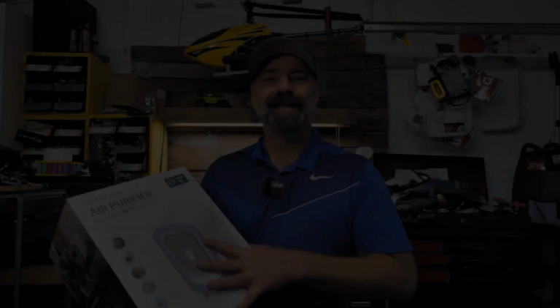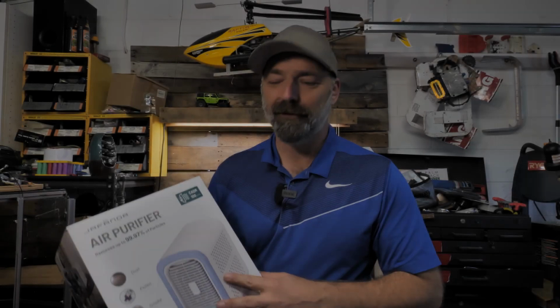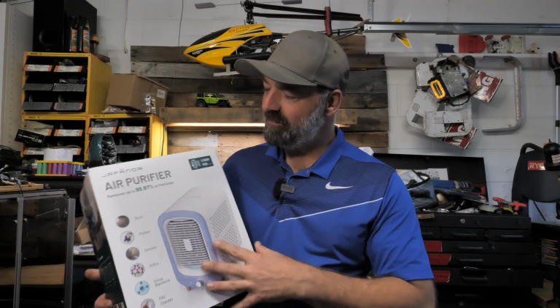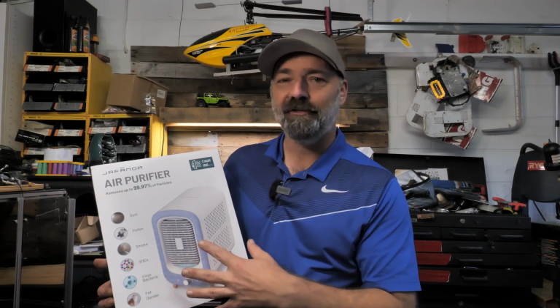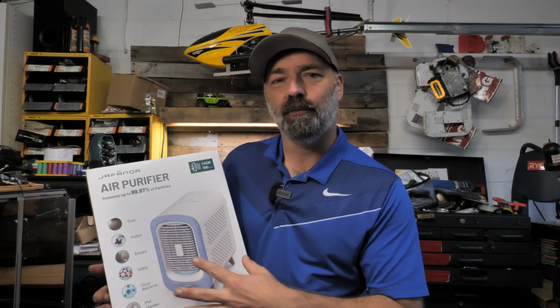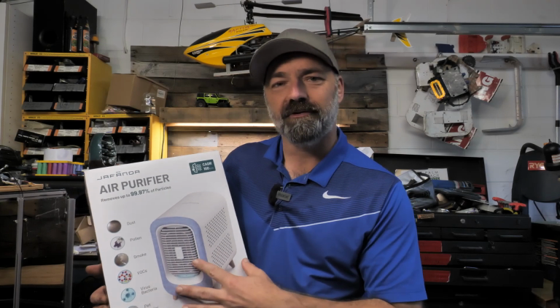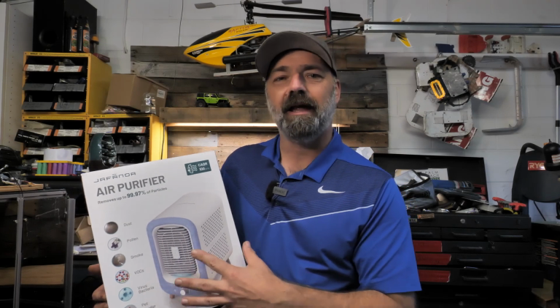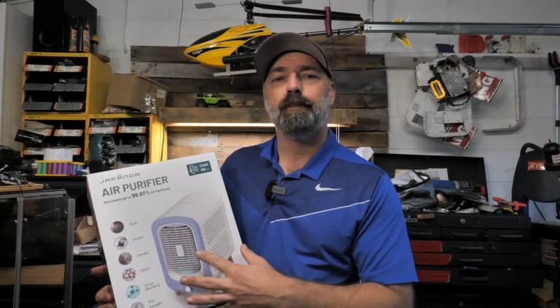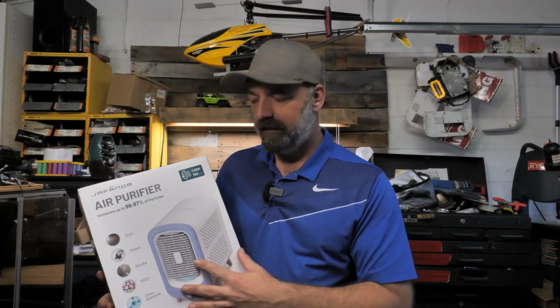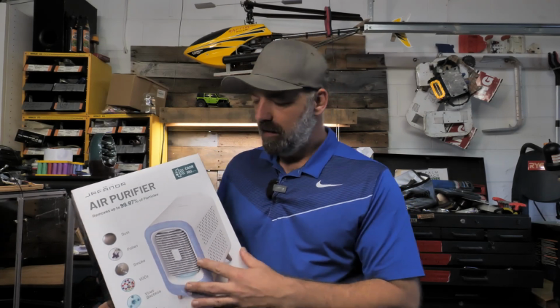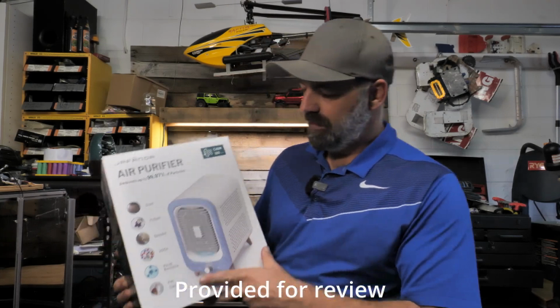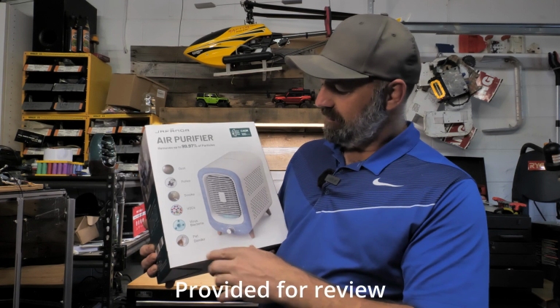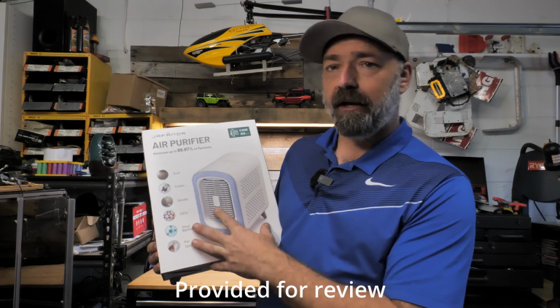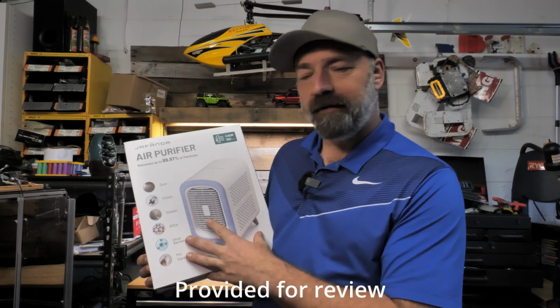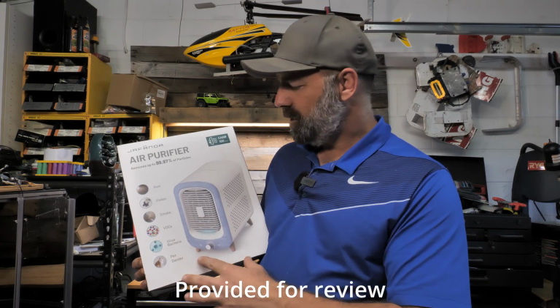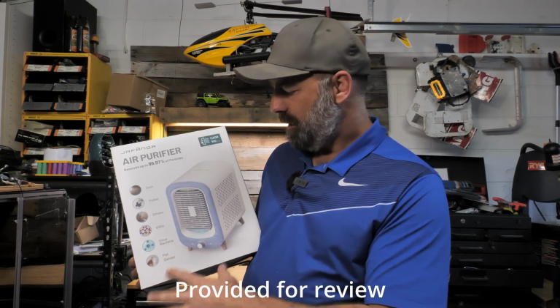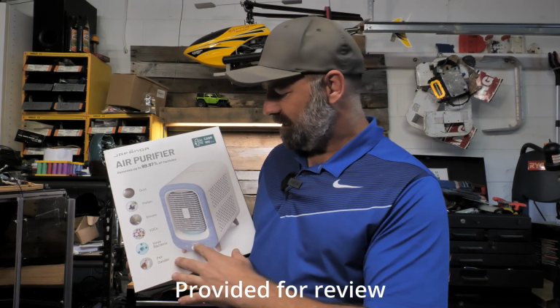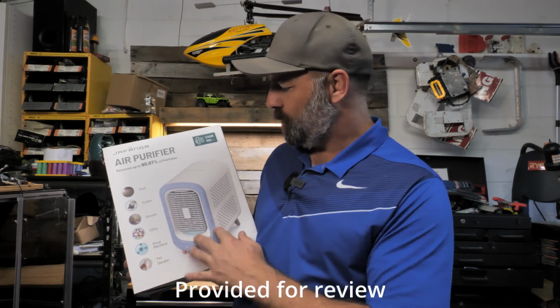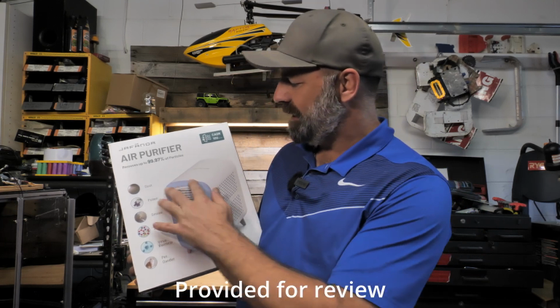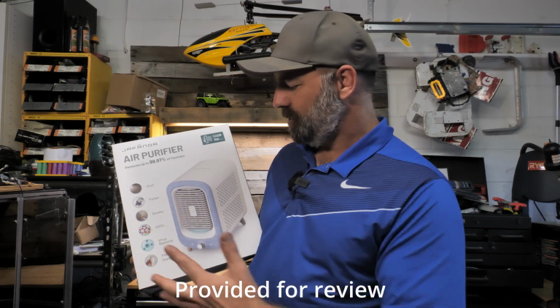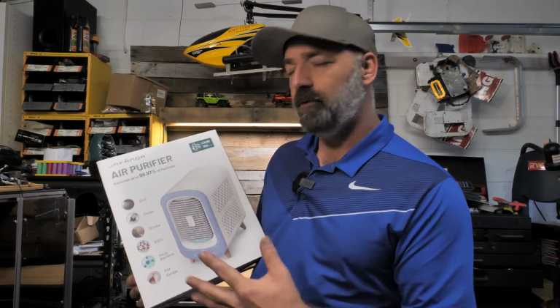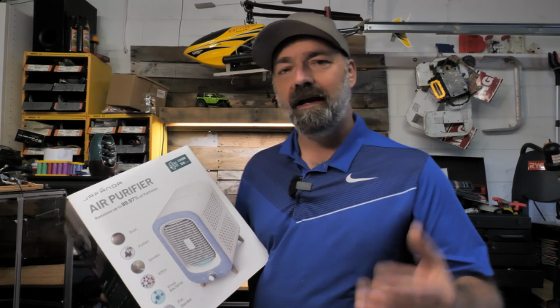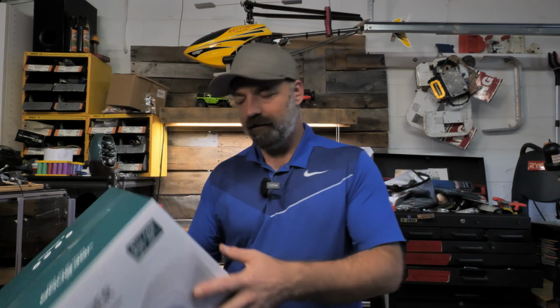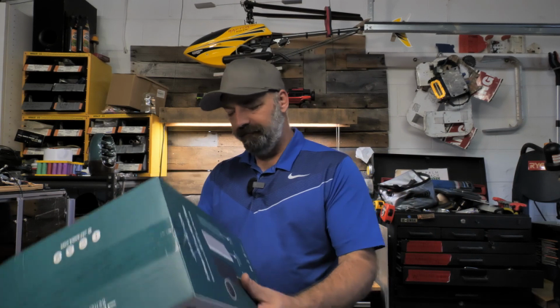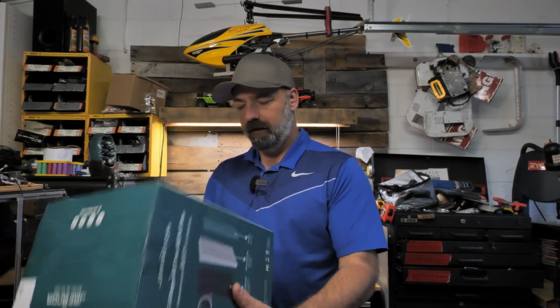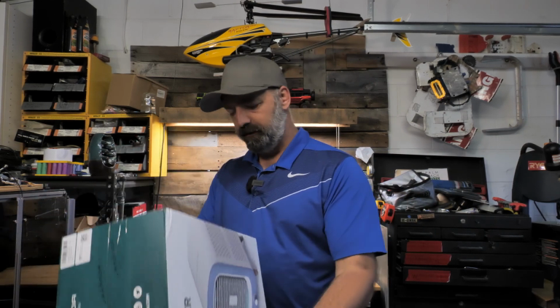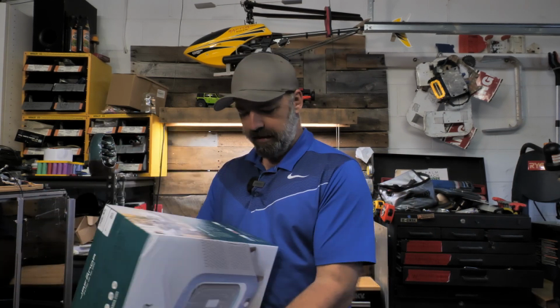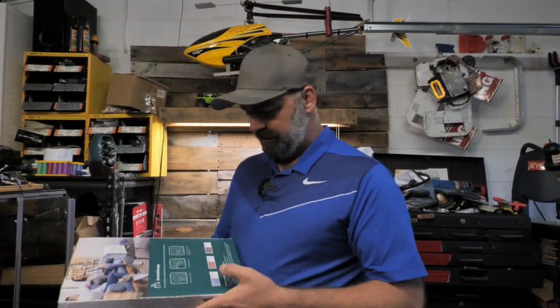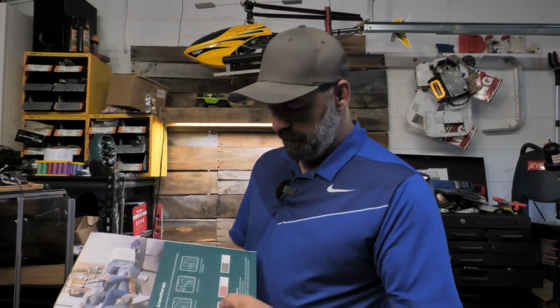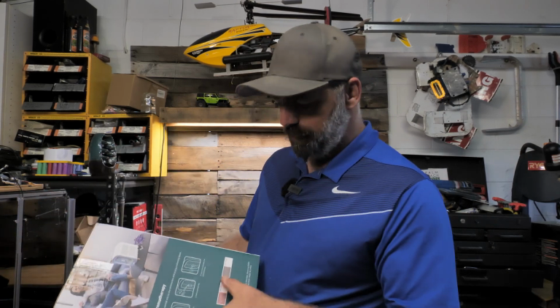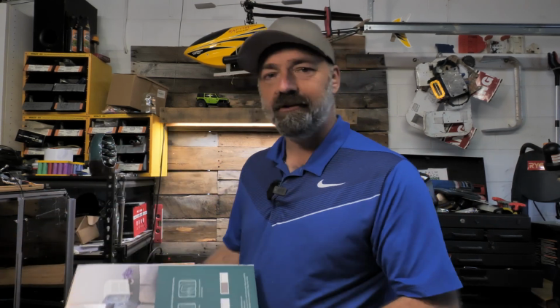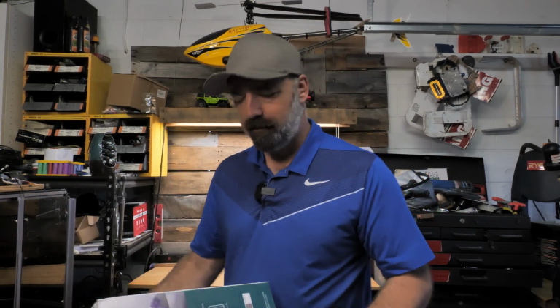Today we're going to be checking out this retro-styled air purifier. This is an air purifier for your home, but it's got this cool denim retro look to it. It comes in three different colors: sky blue, rose pink, and space gray.